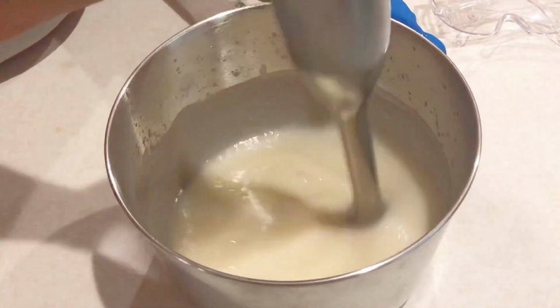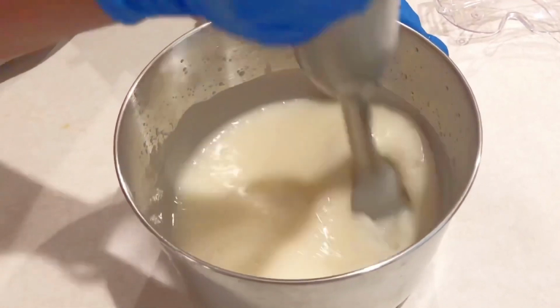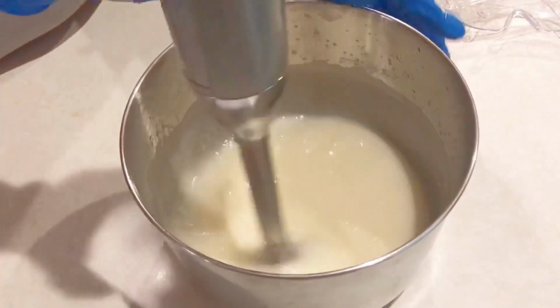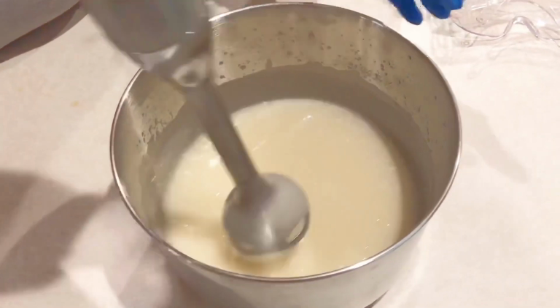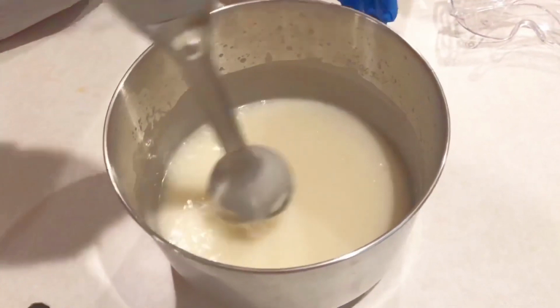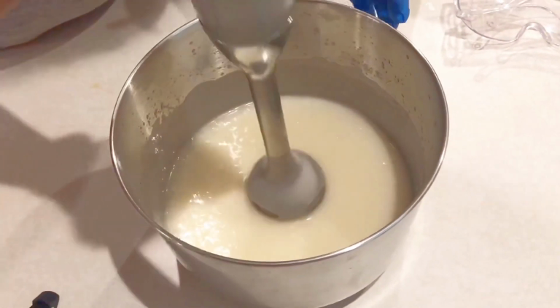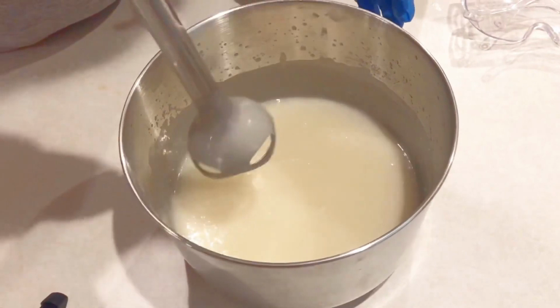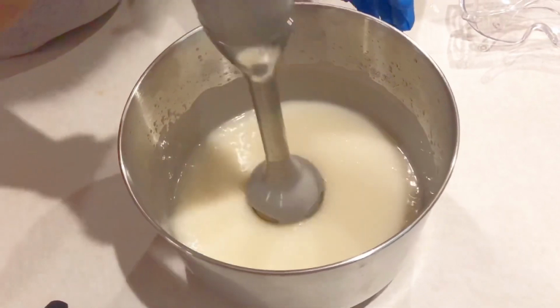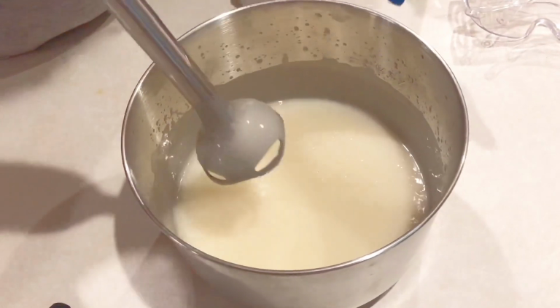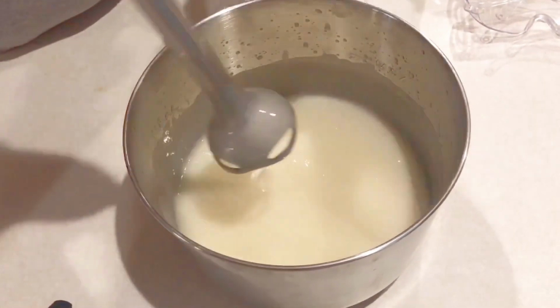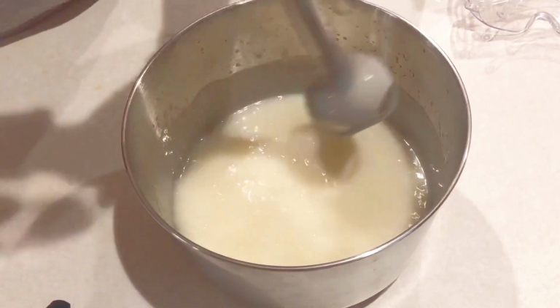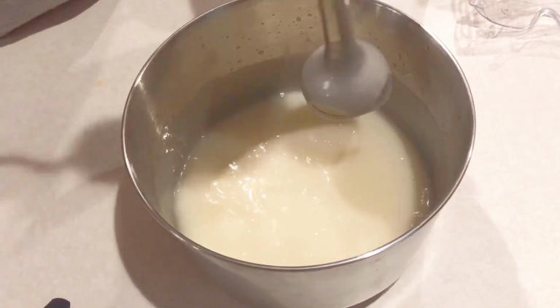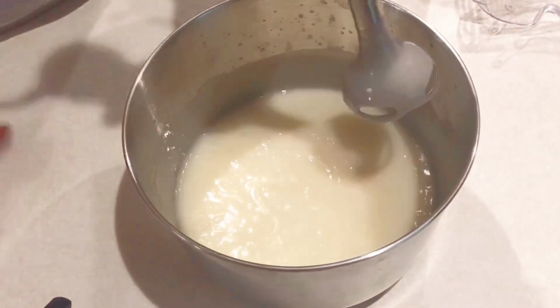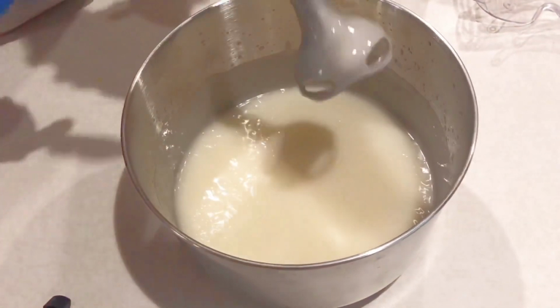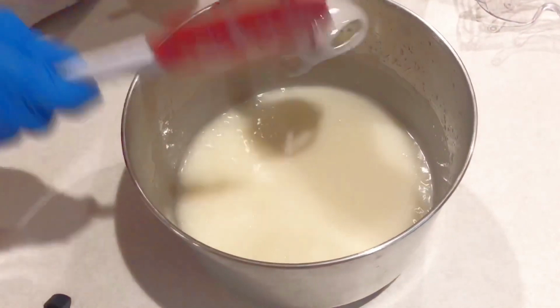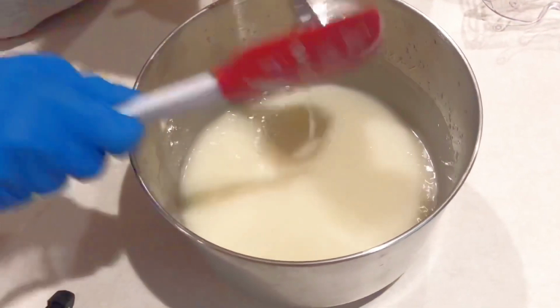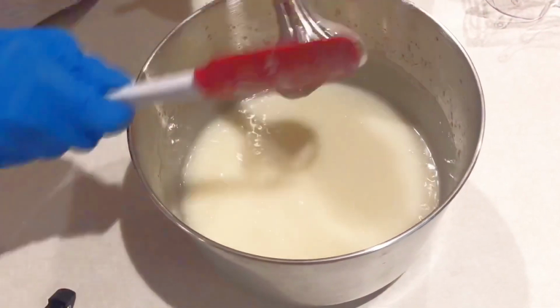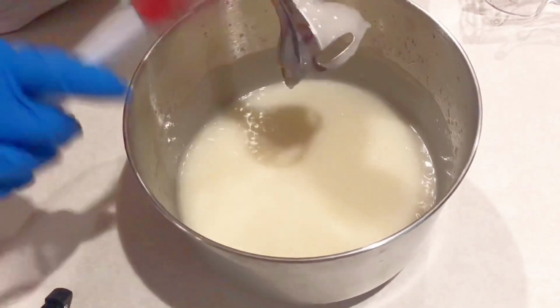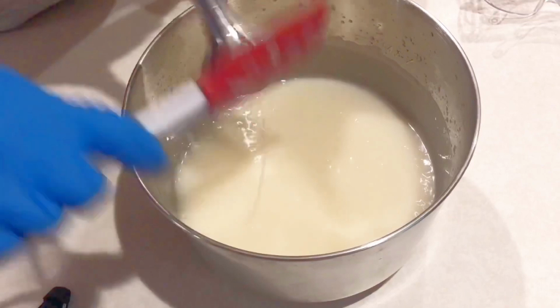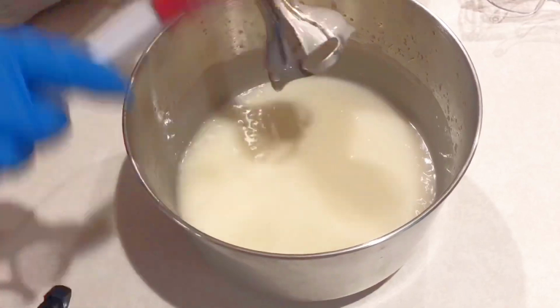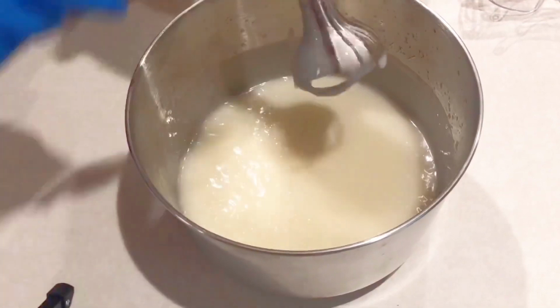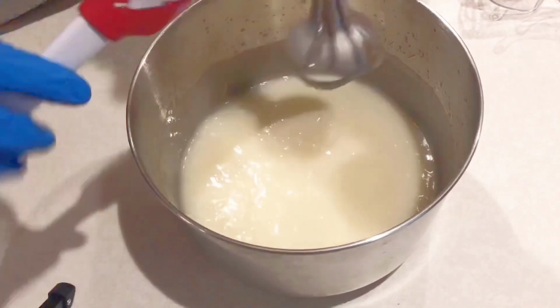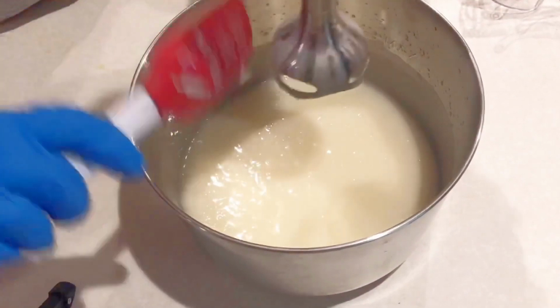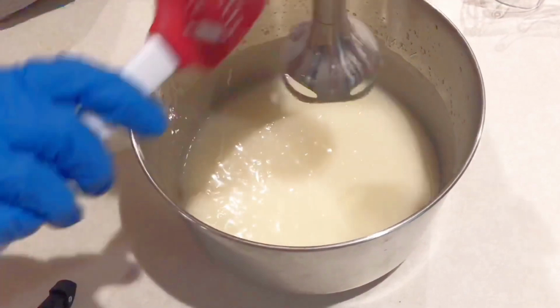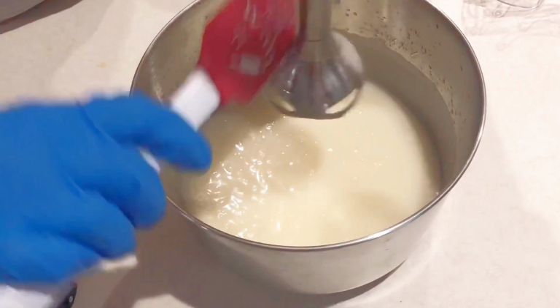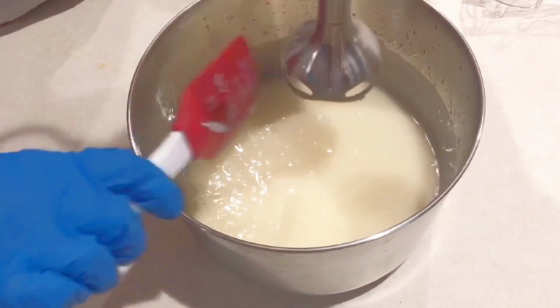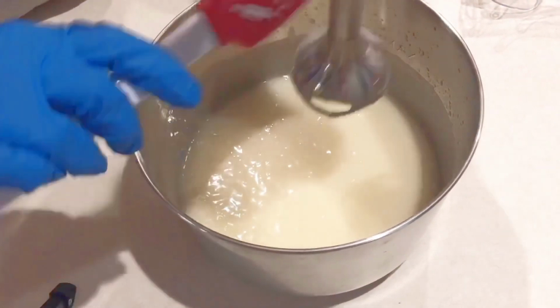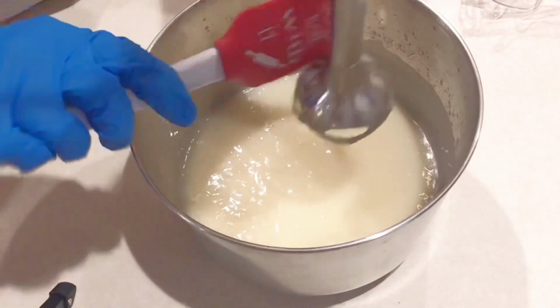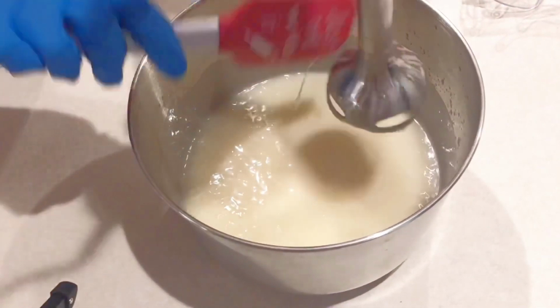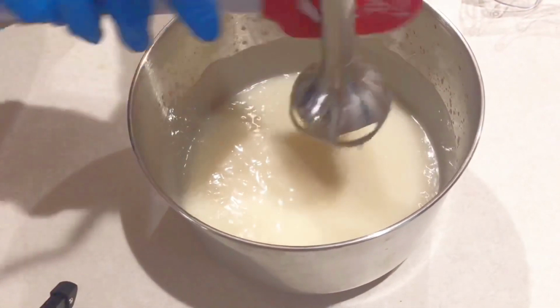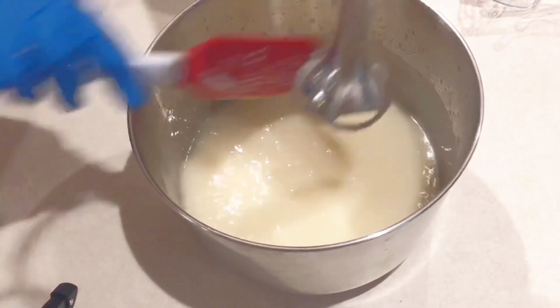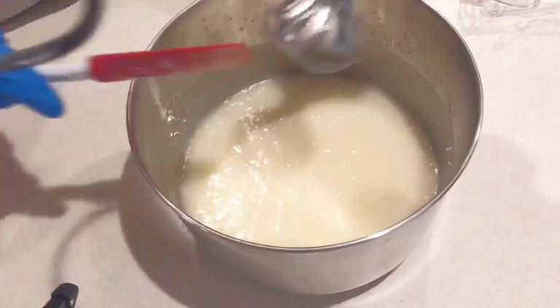I think I'm almost ready. Let's check the trace. Yes, I've got it. It's a very thin trace, so it's easily pourable and I can get all my soap into my mold.